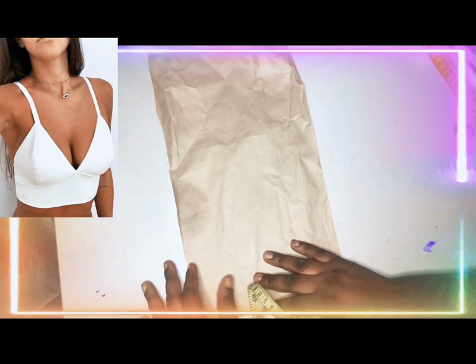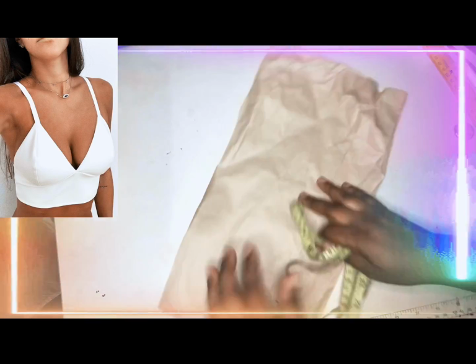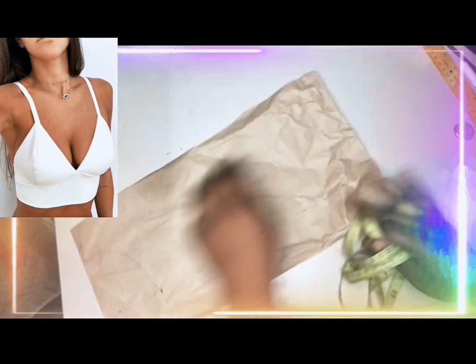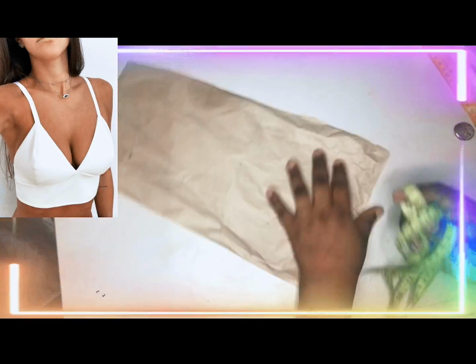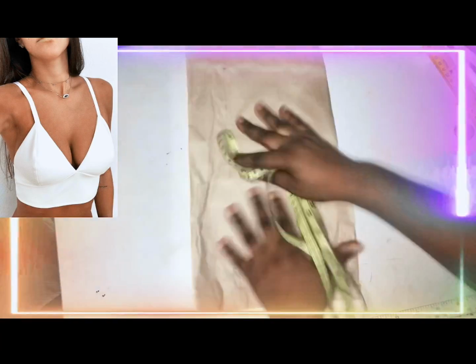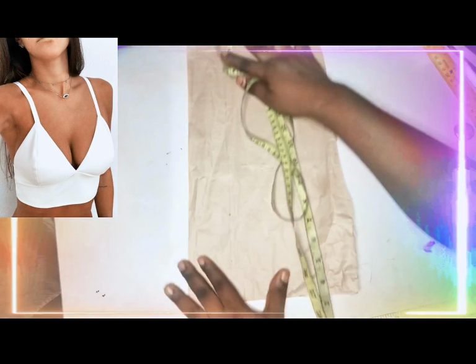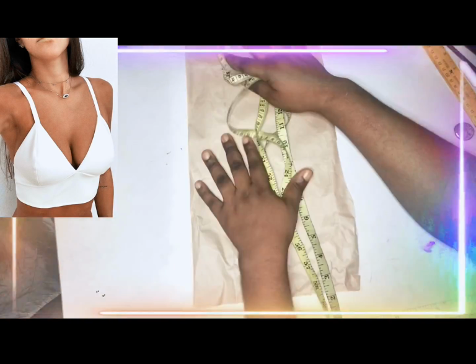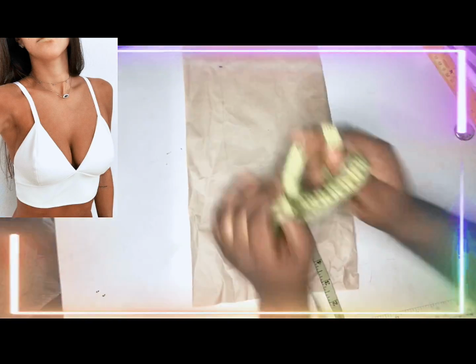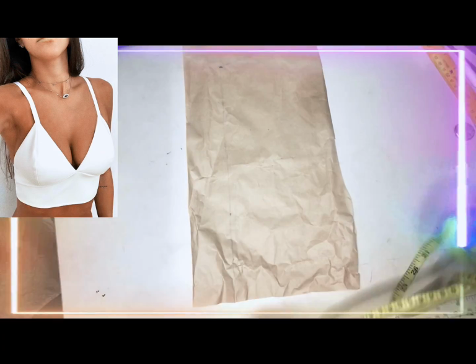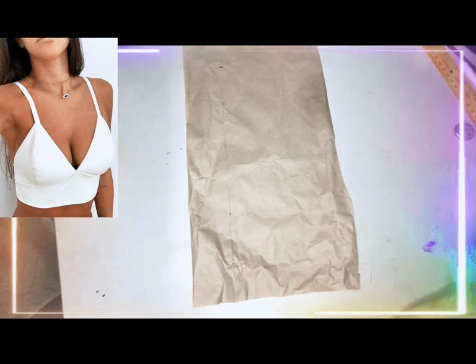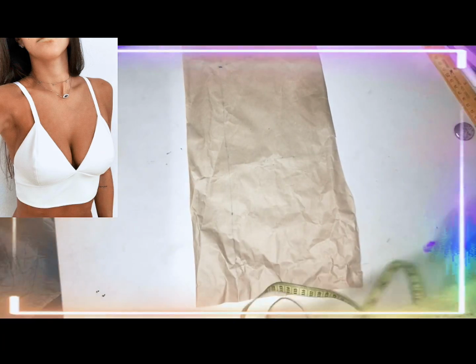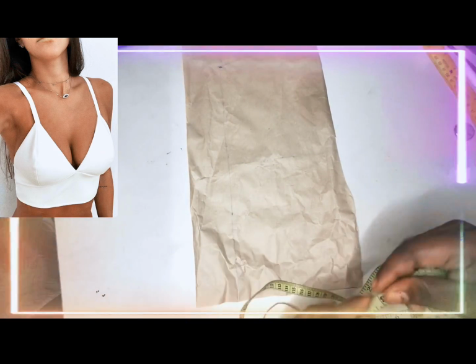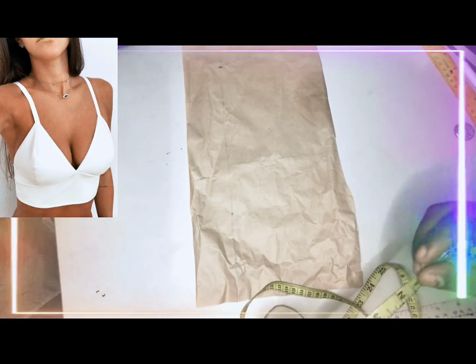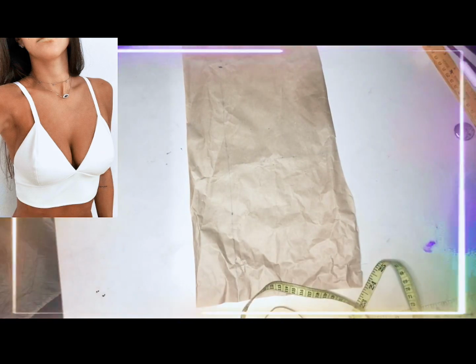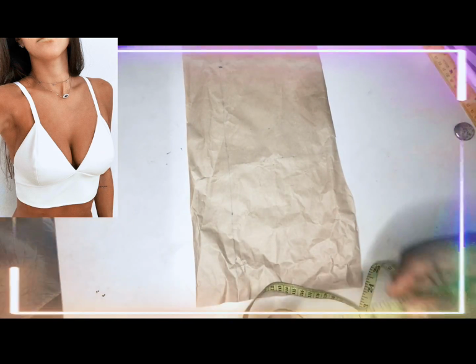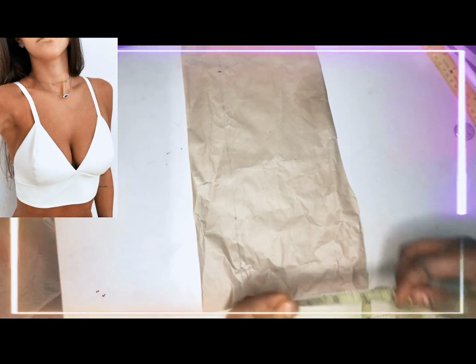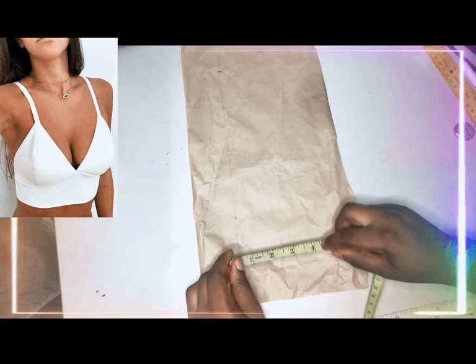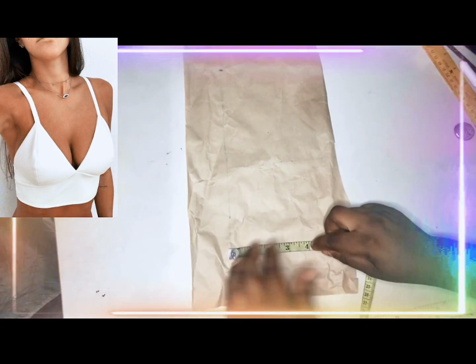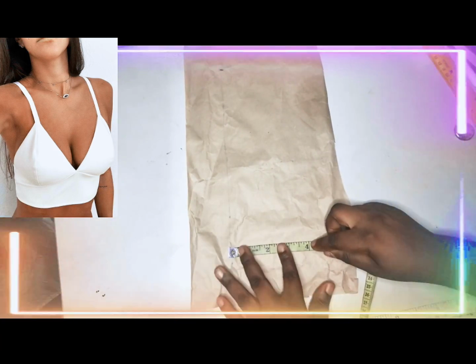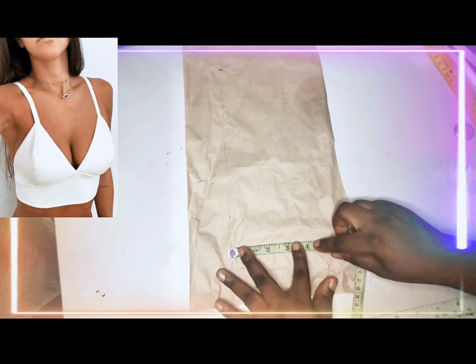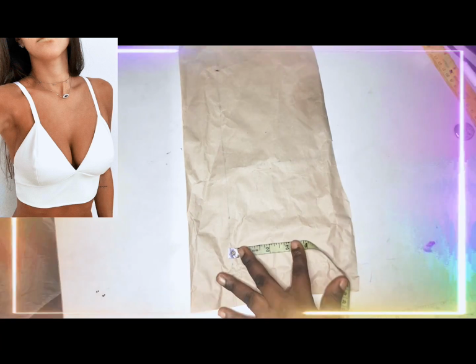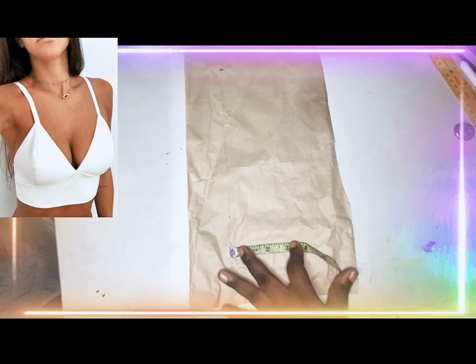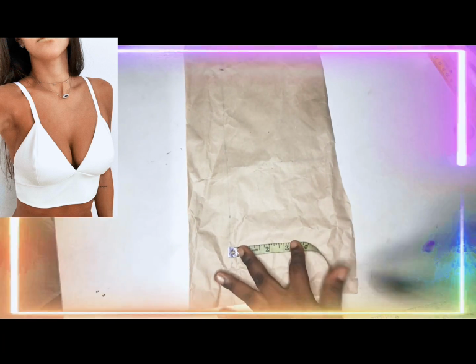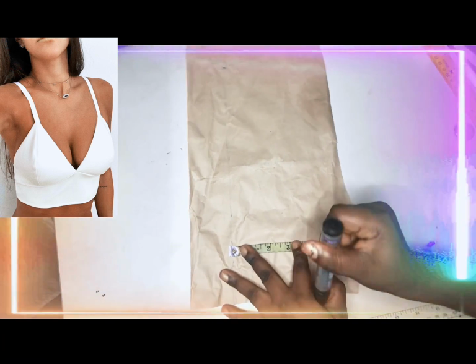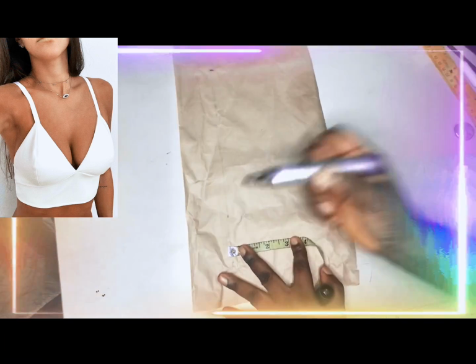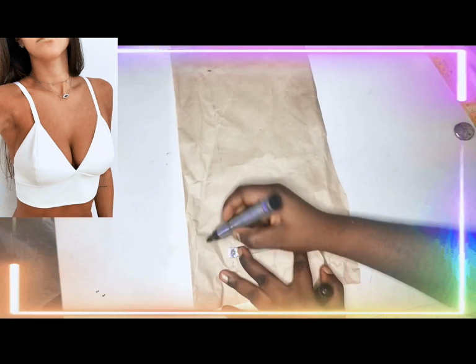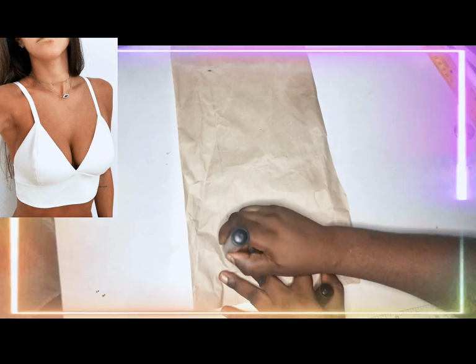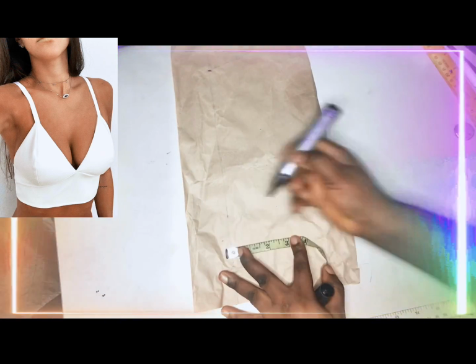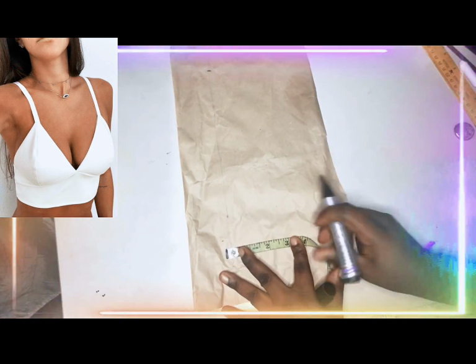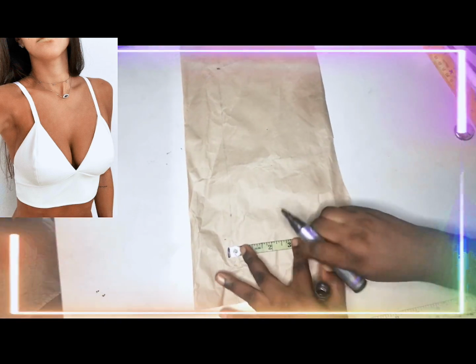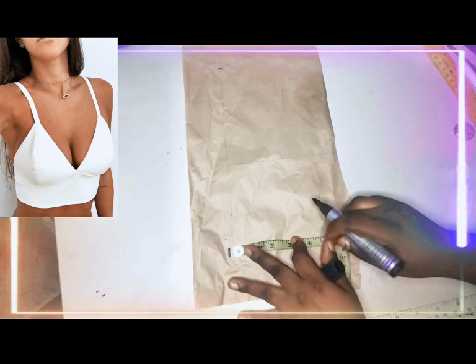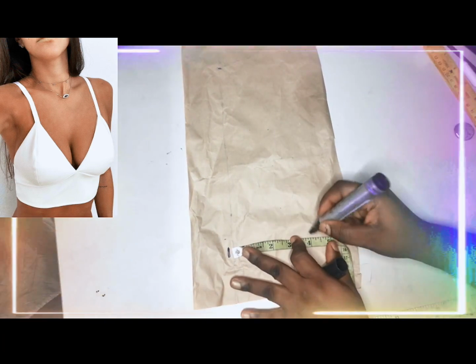Hey guys, welcome to the channel! Hope you are doing great. In this video, I am going to teach you how to cut a simple bralette, just the one you're seeing on the screen.